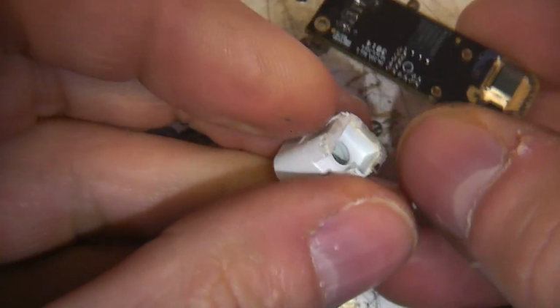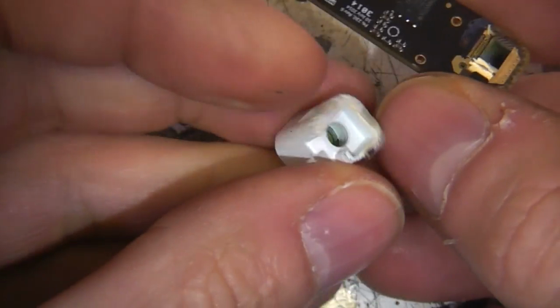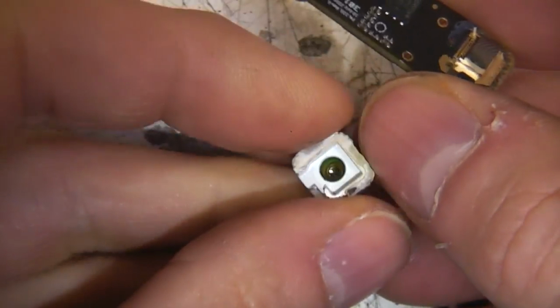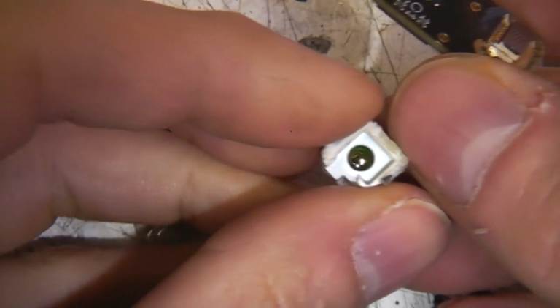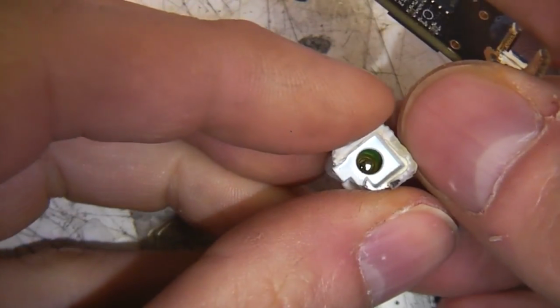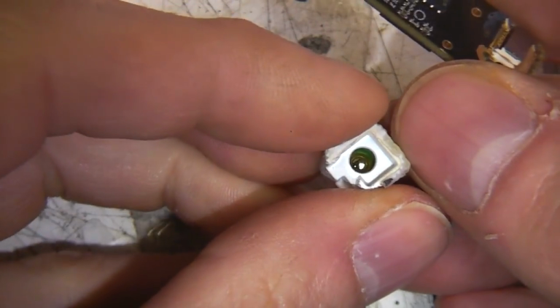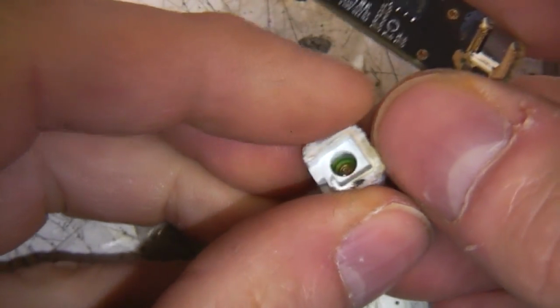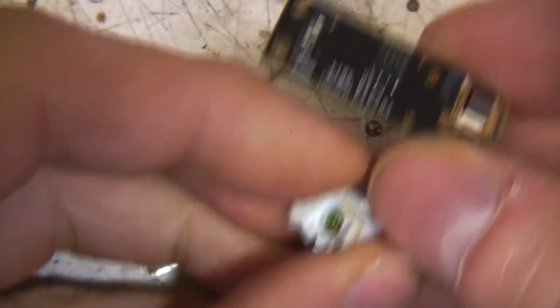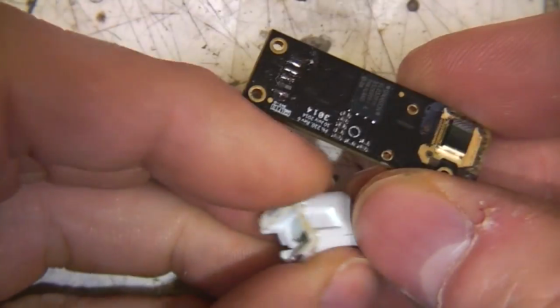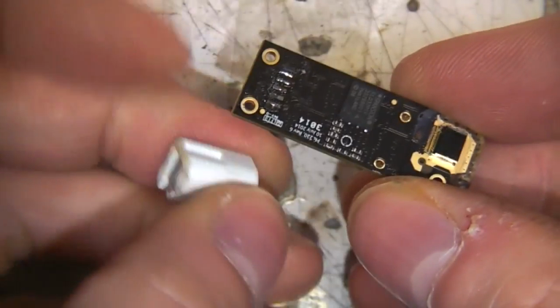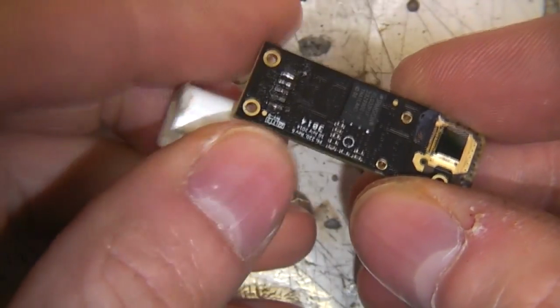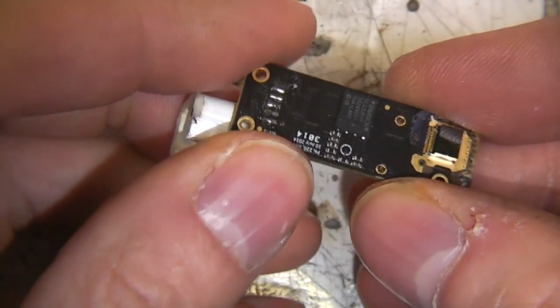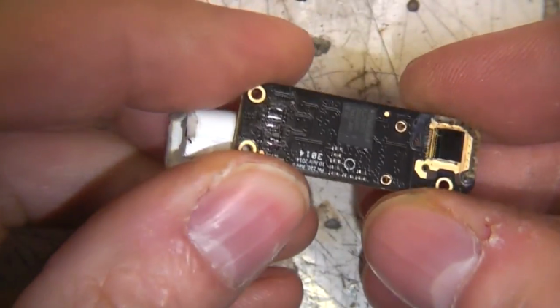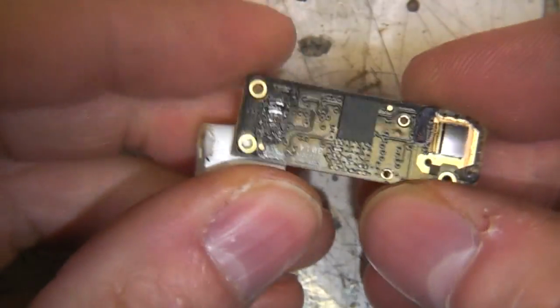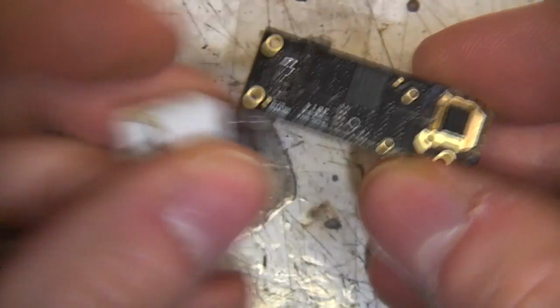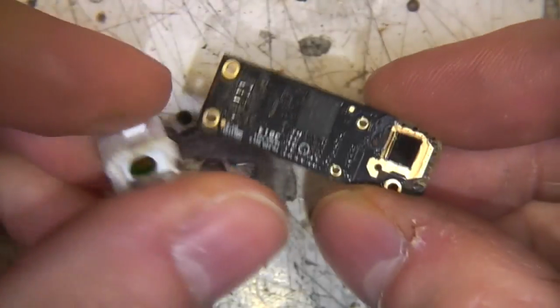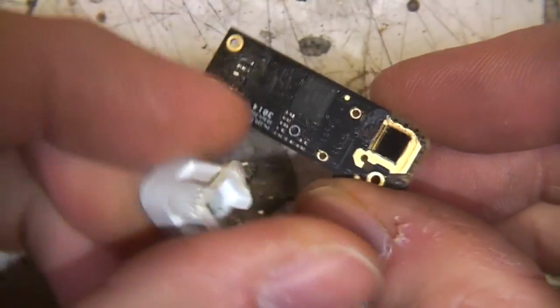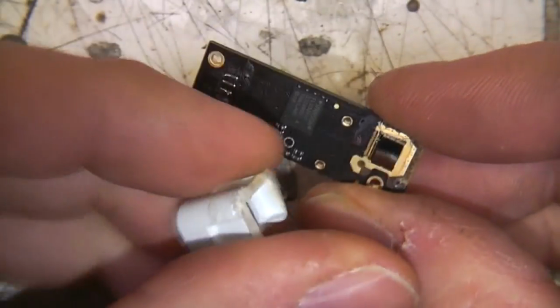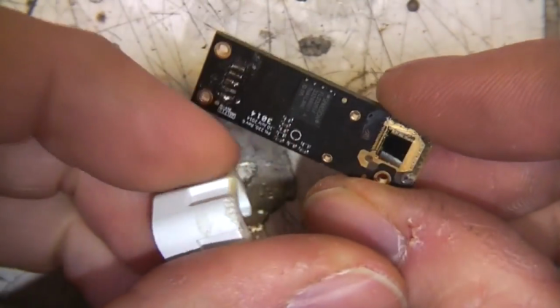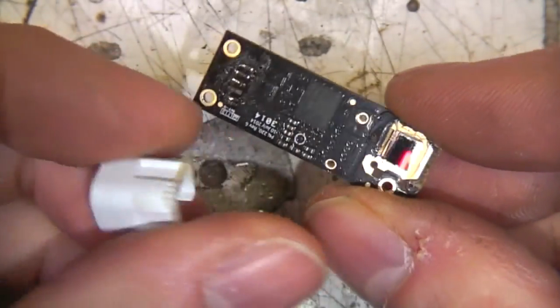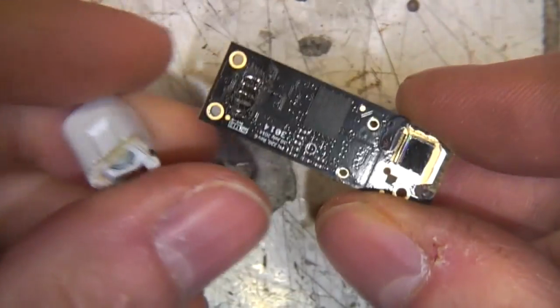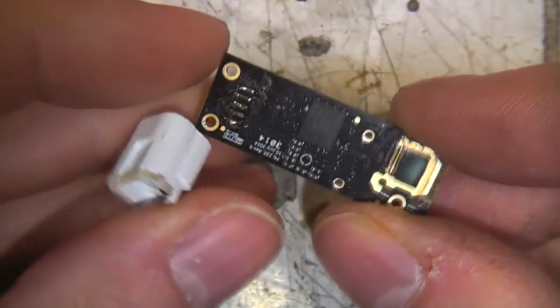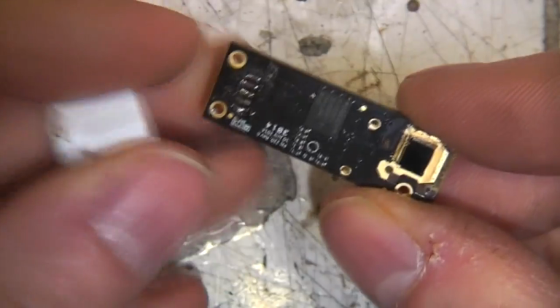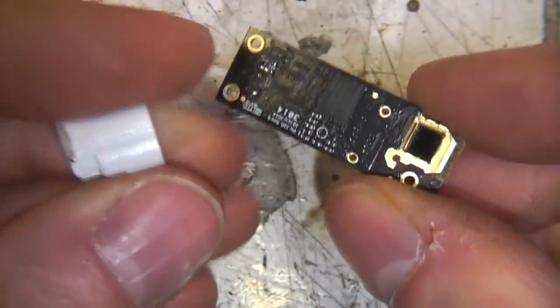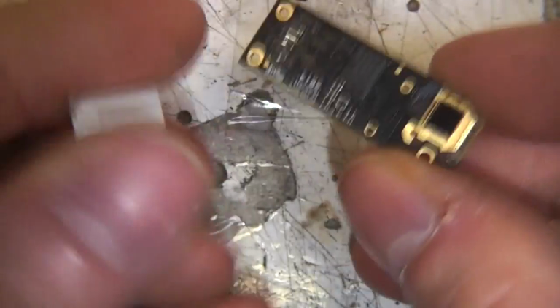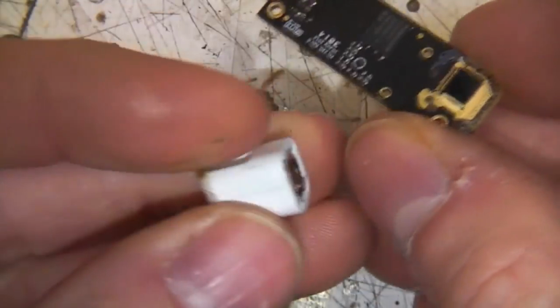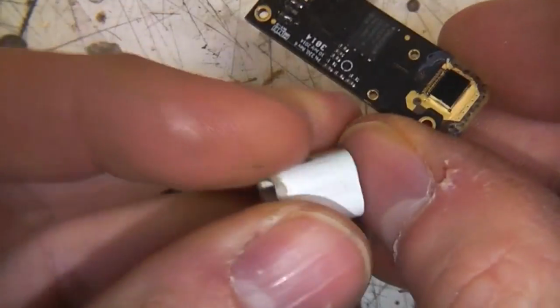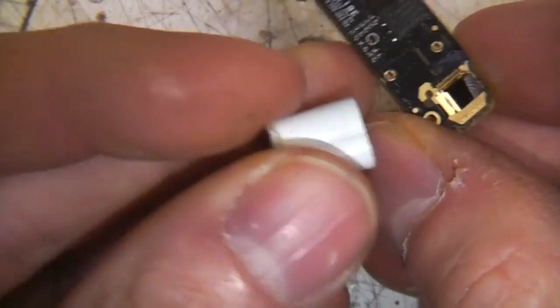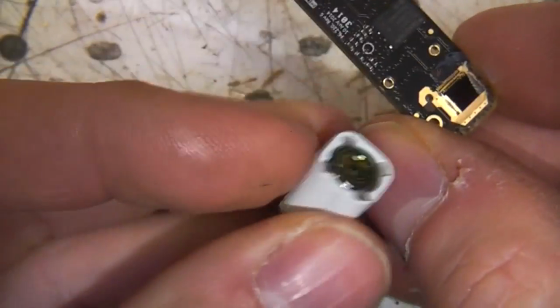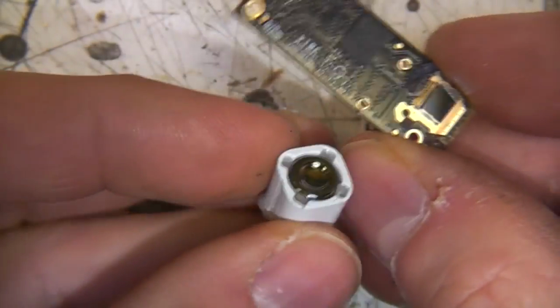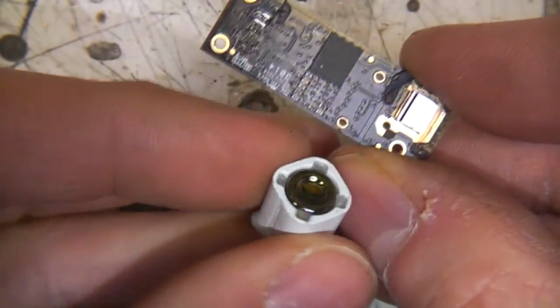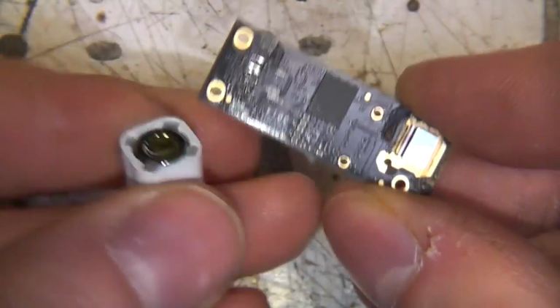Thanks to Ryan at the EV blog site, I had a little bit of an accident with the bond wires playing with this Seek Thermal Cam.